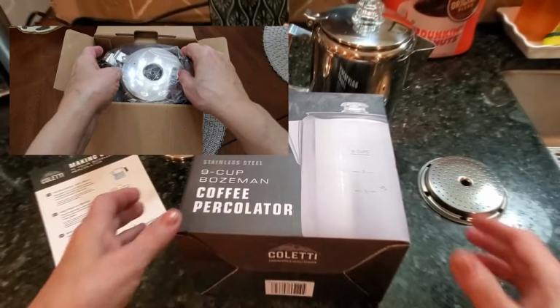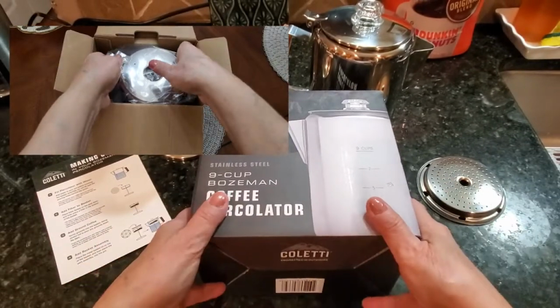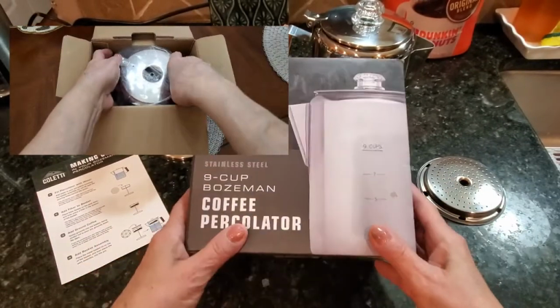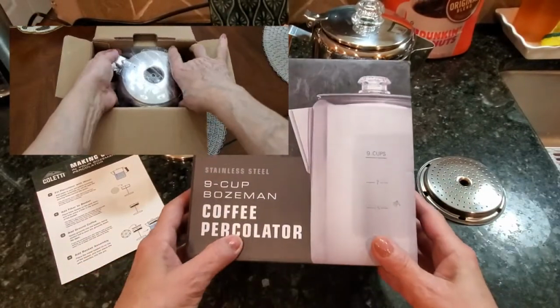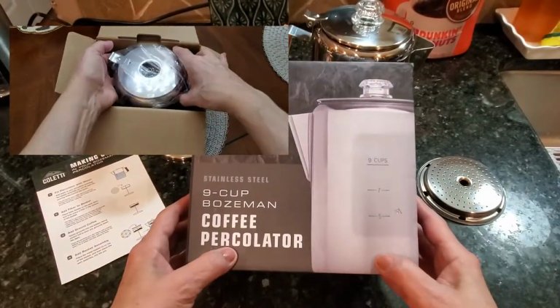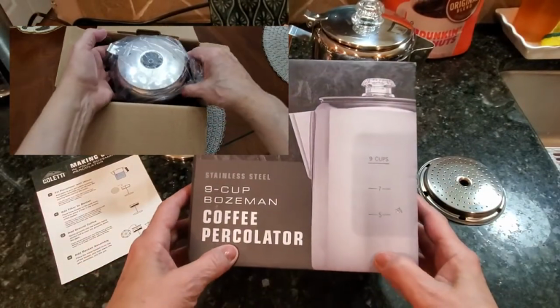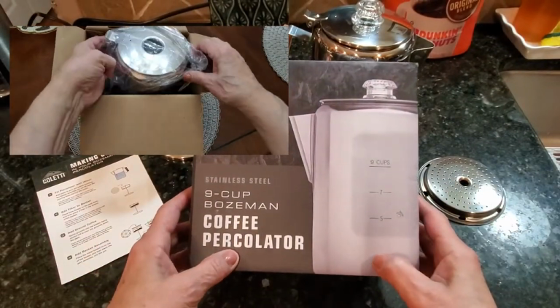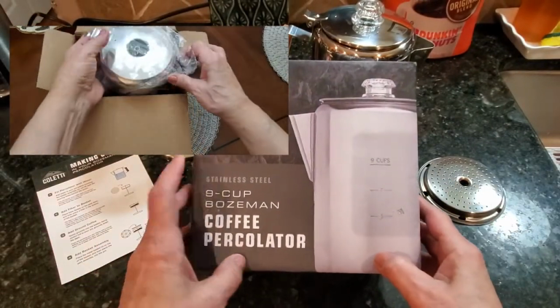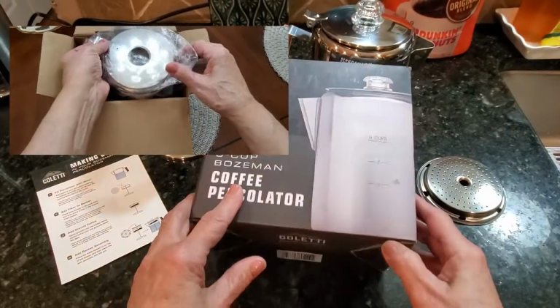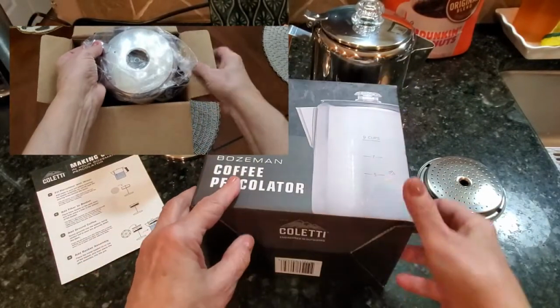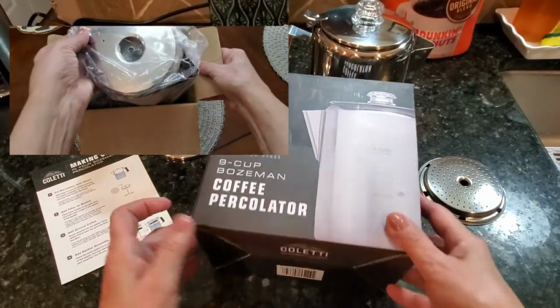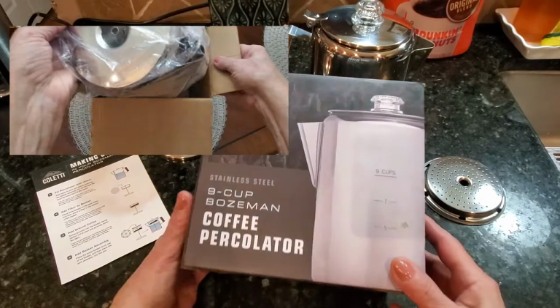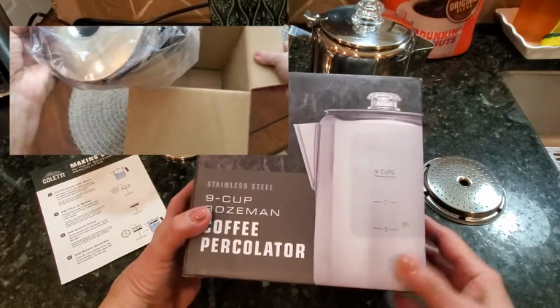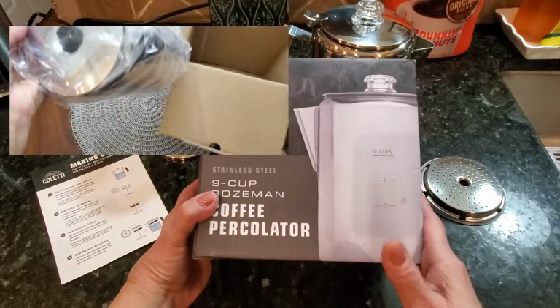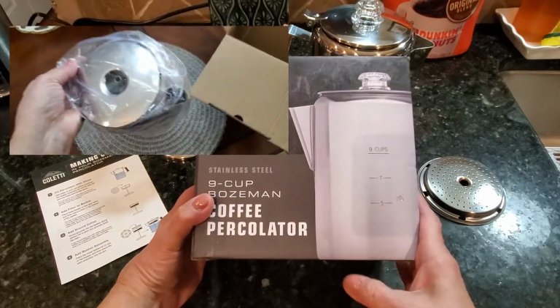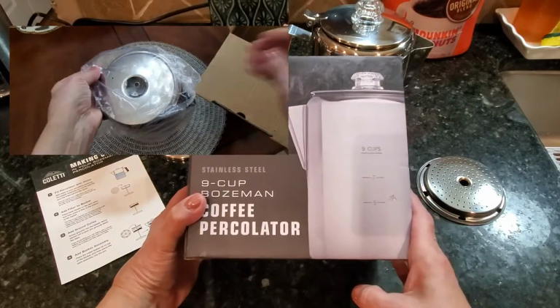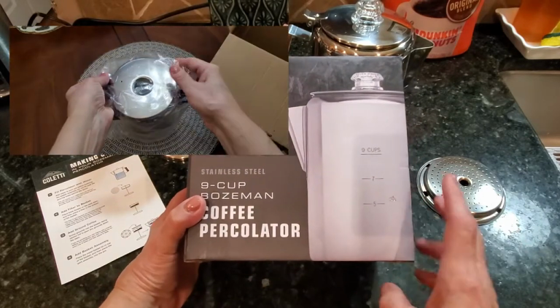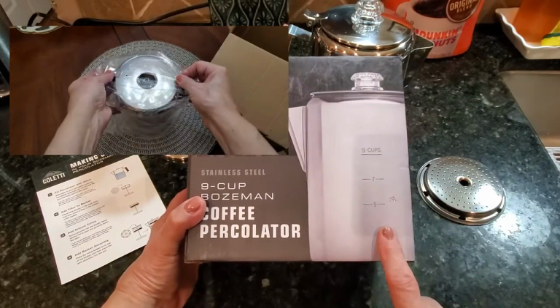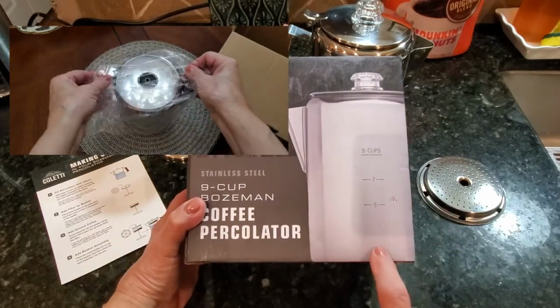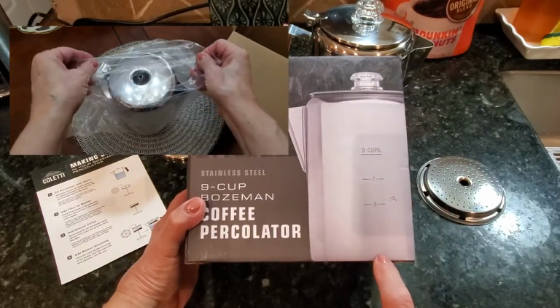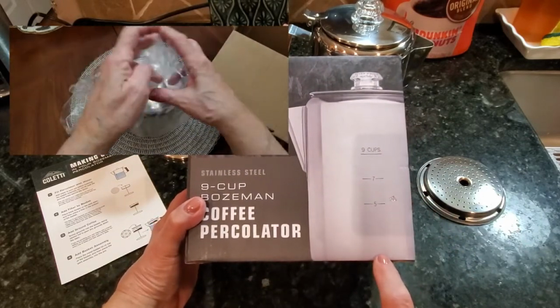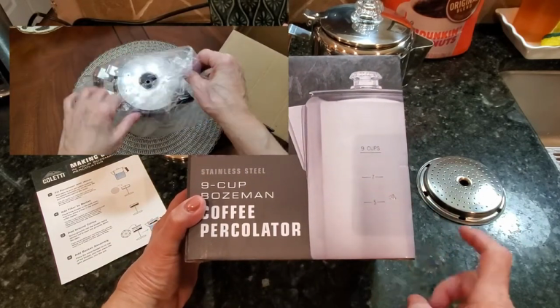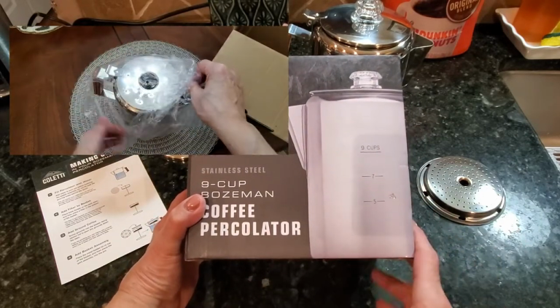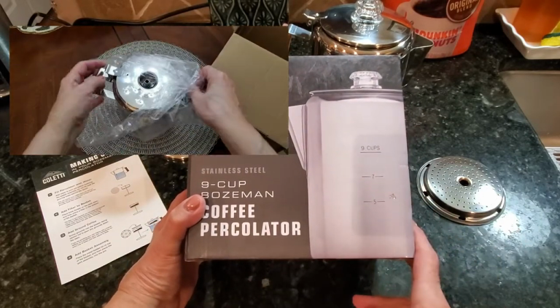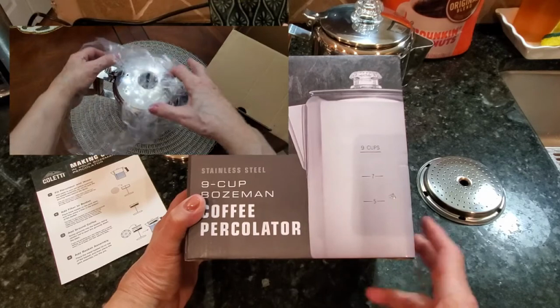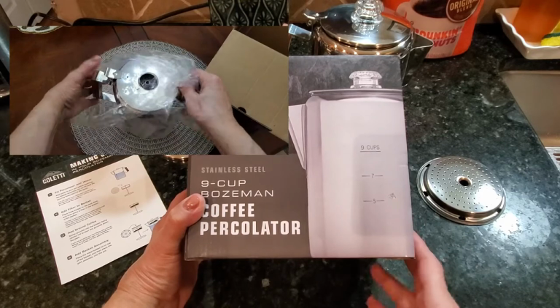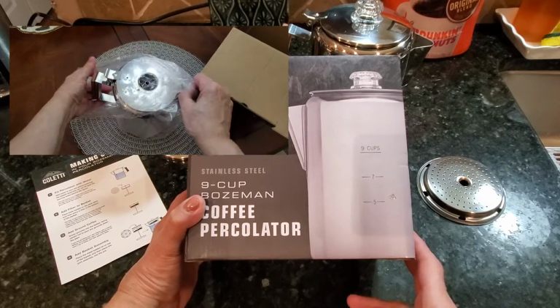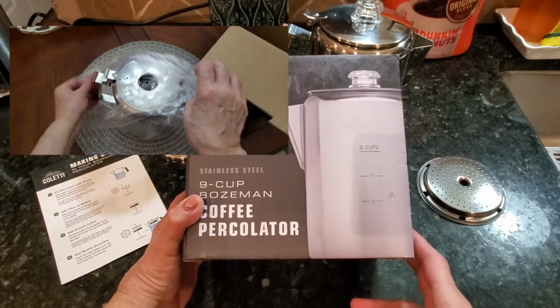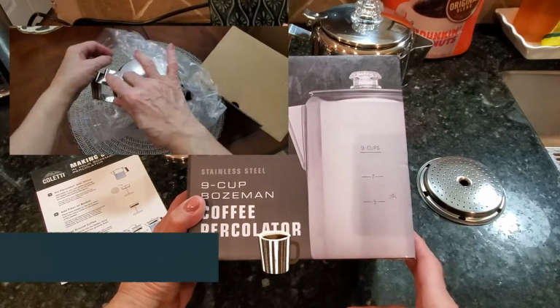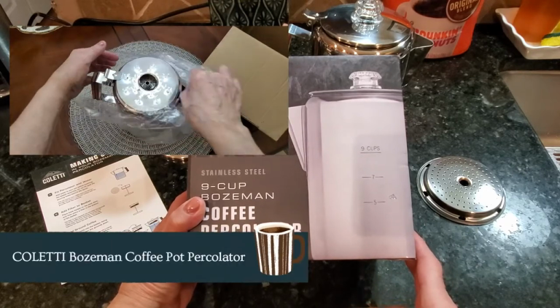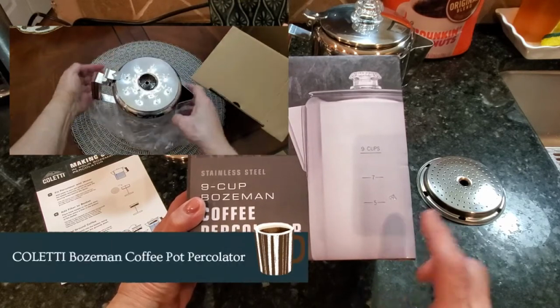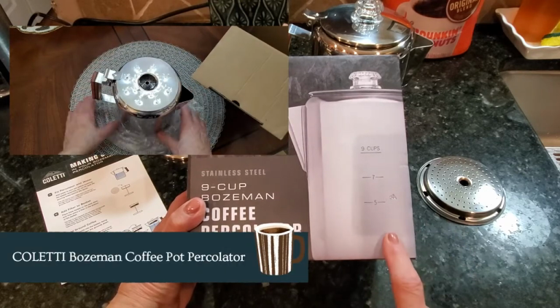Hi folks, Carol Ann here from SassyTownHouseLiving.com and today I'm so excited because I get to share with you one of my favorite ways to make coffee. If you're a coffee lover like I am you will definitely want to stay tuned.